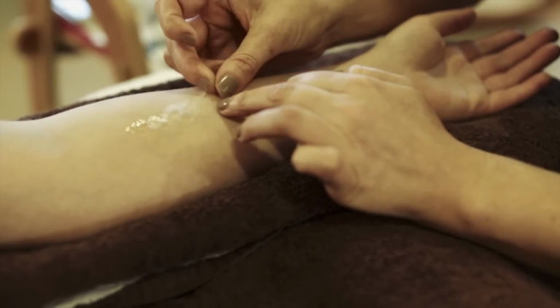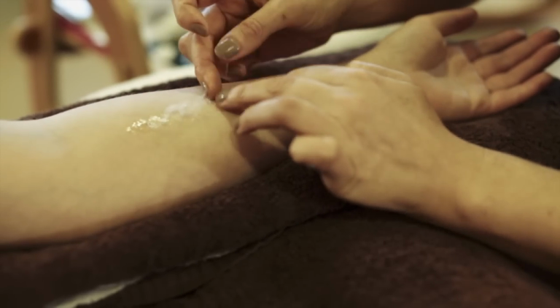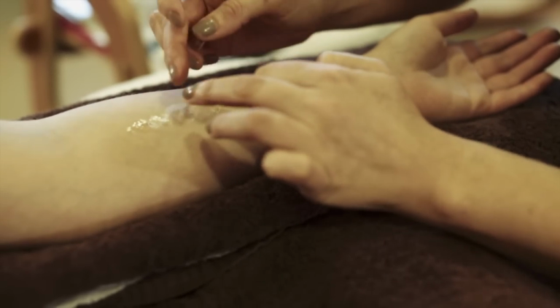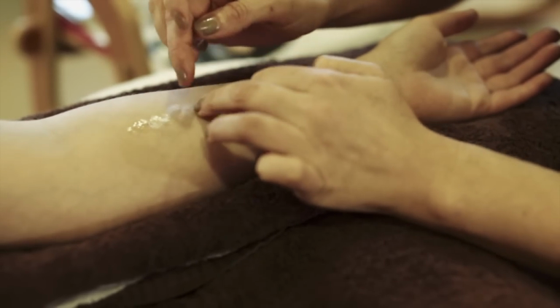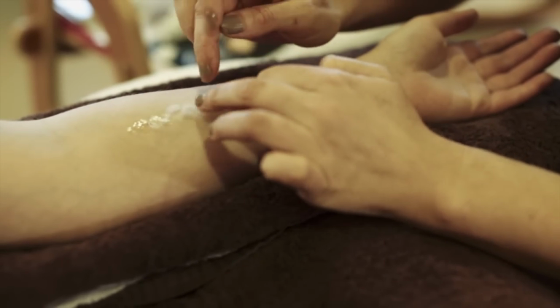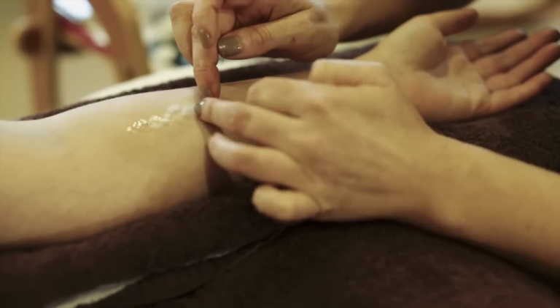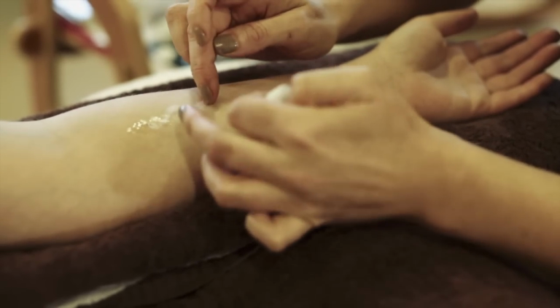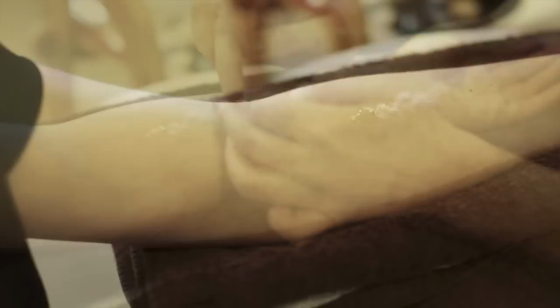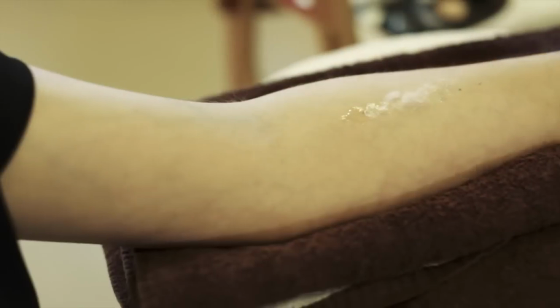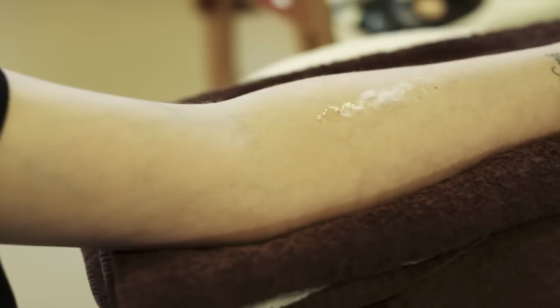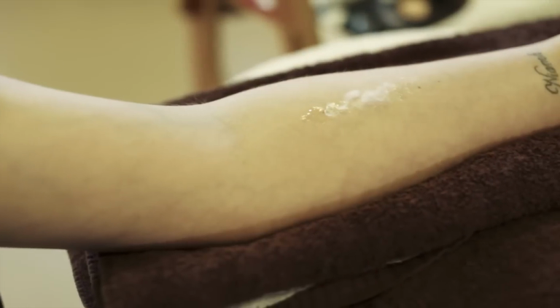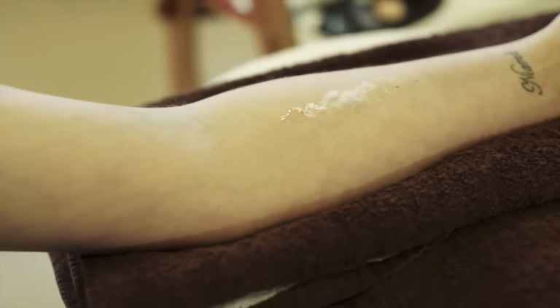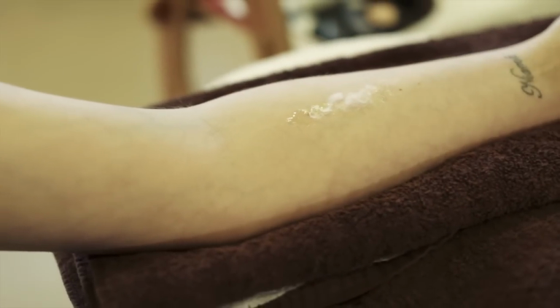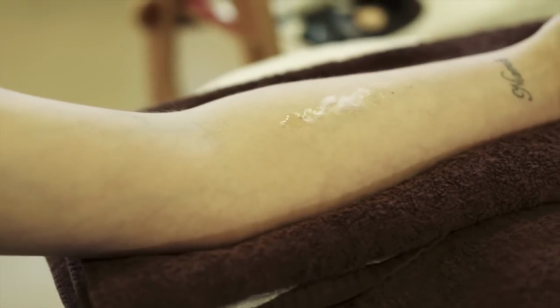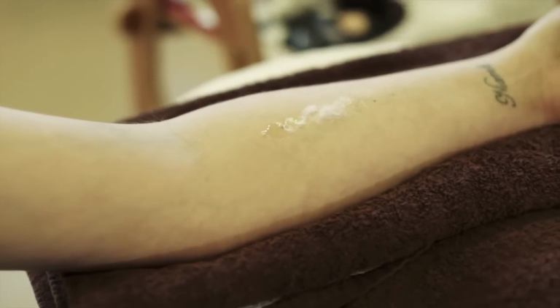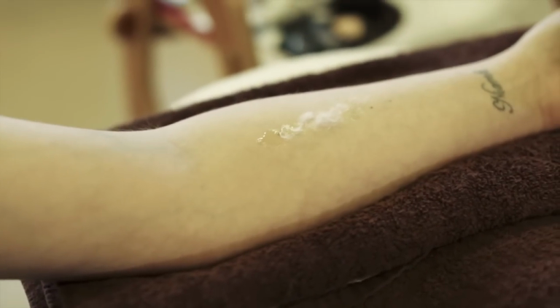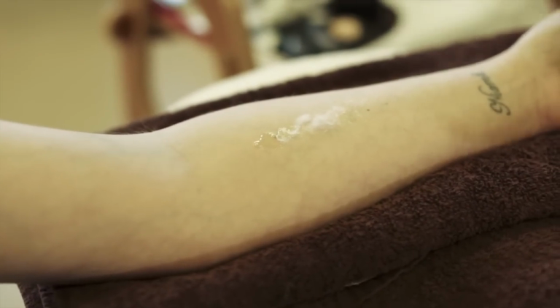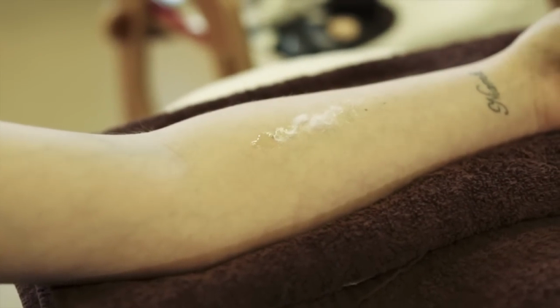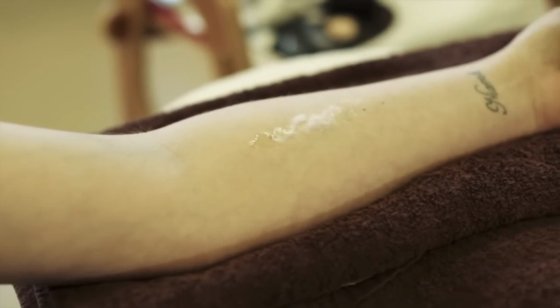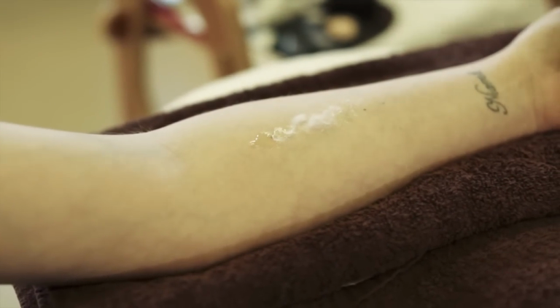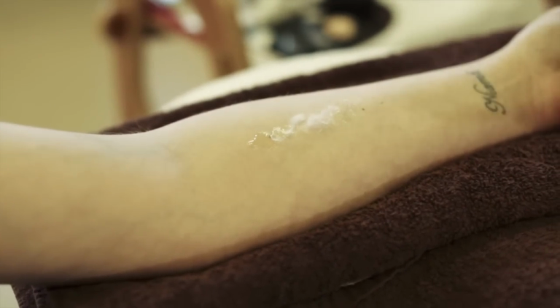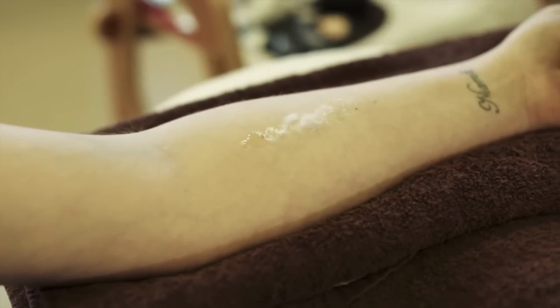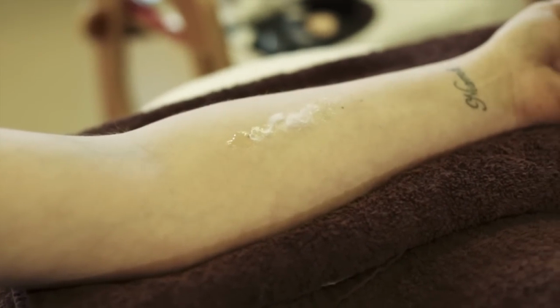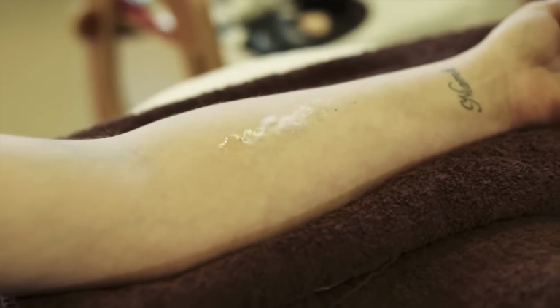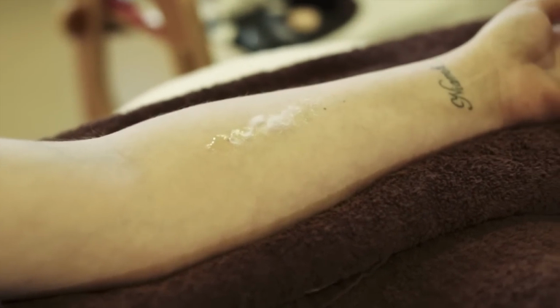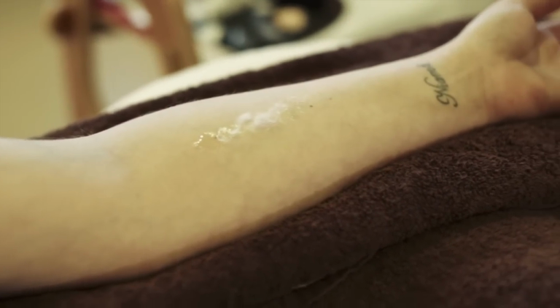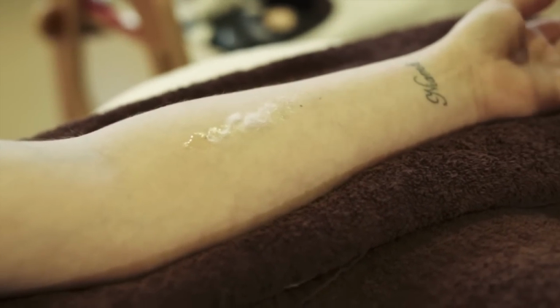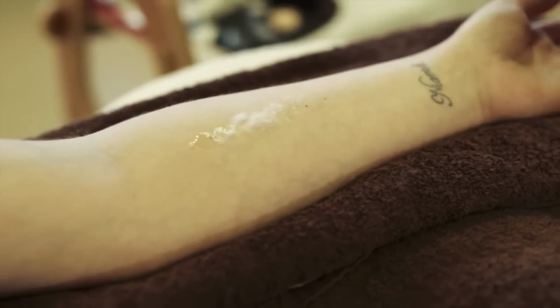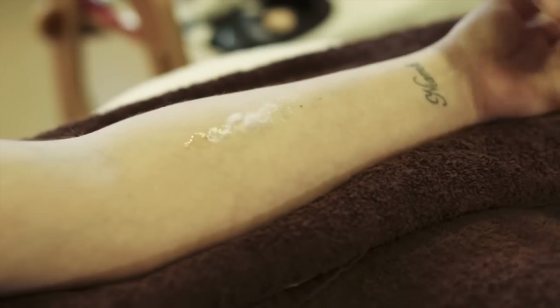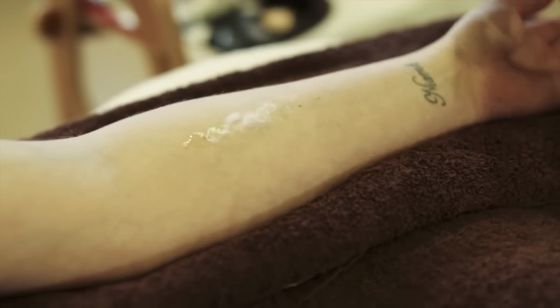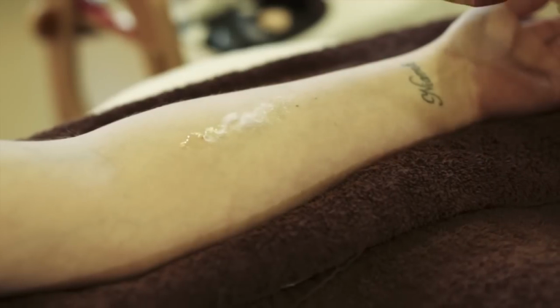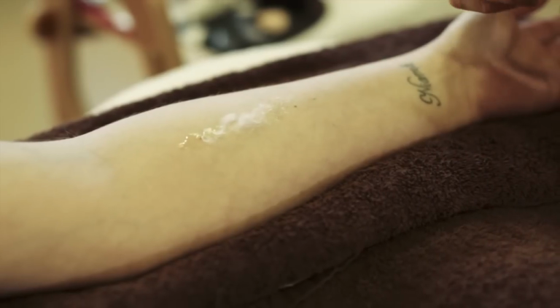Now I'm going to use some Derma Wax — it's a Grimace product. I find this the best wax to use; it's a lot firmer and lasts a lot longer.